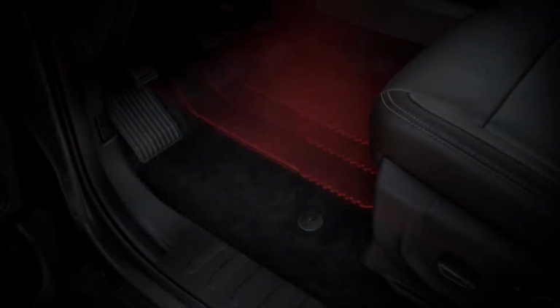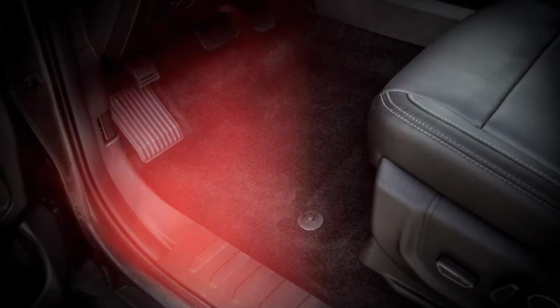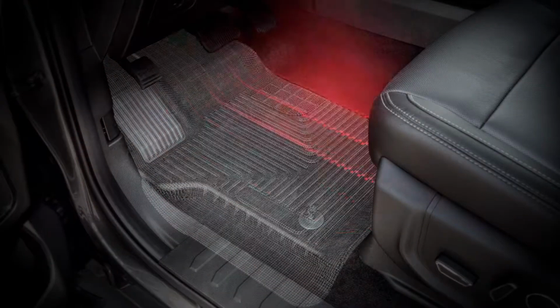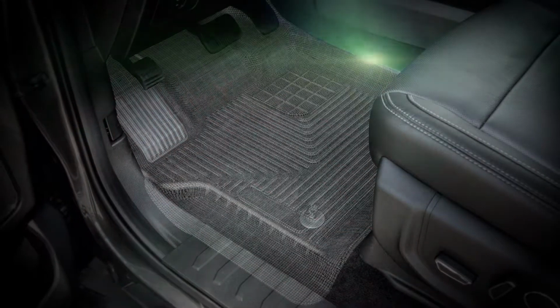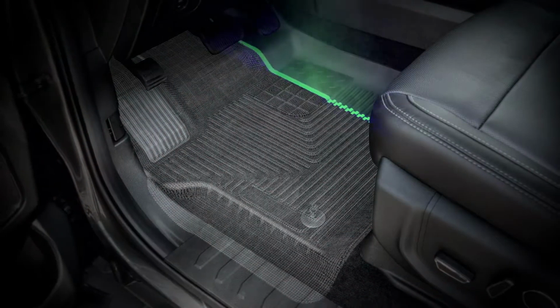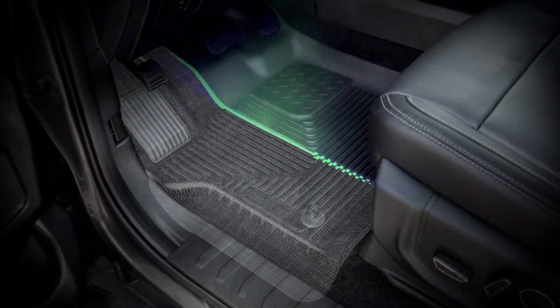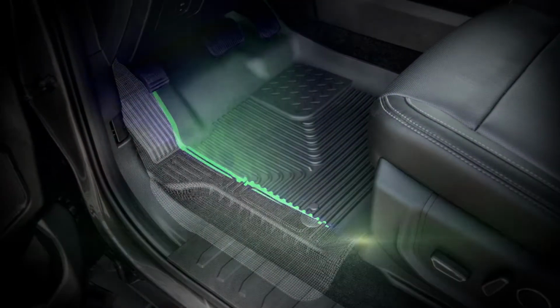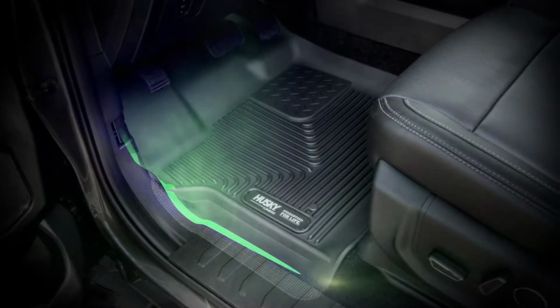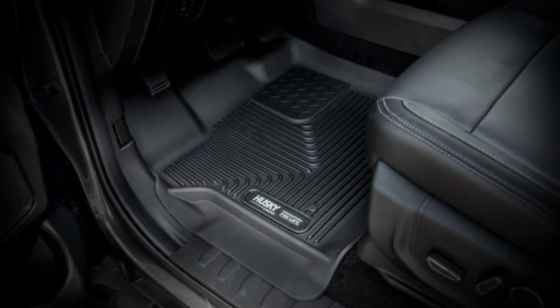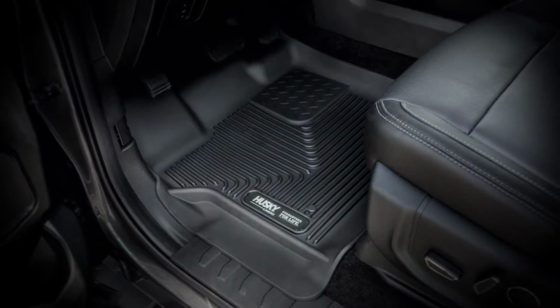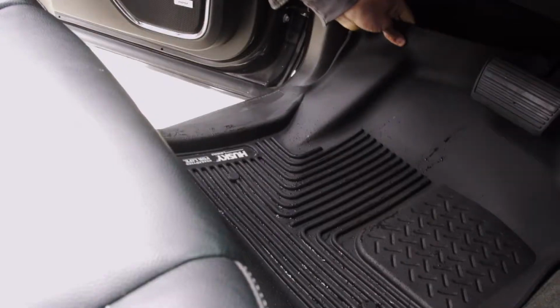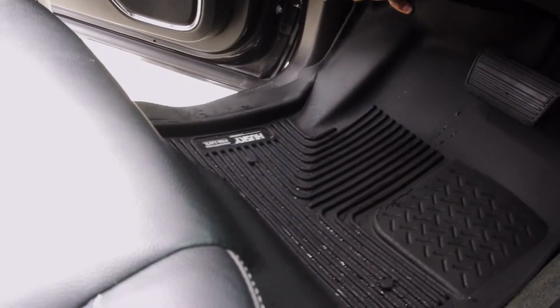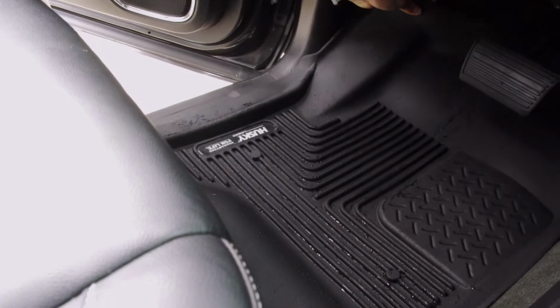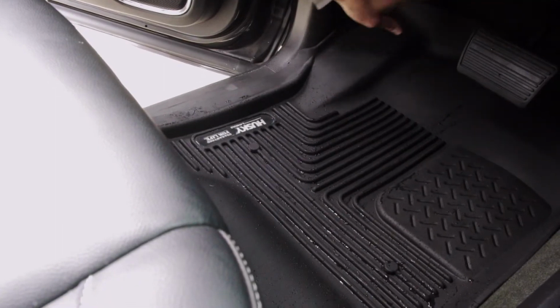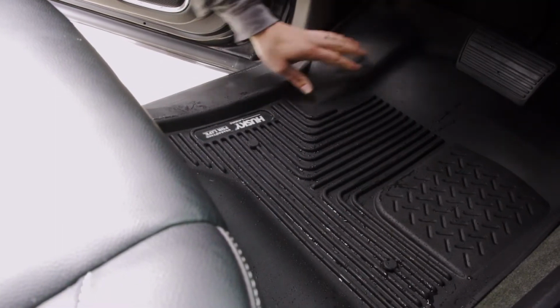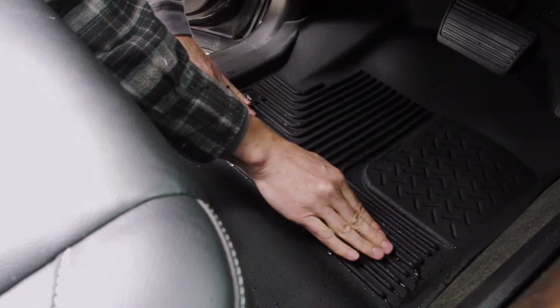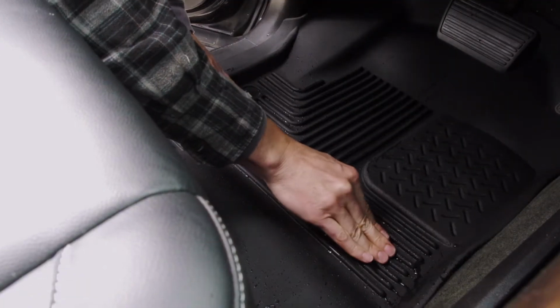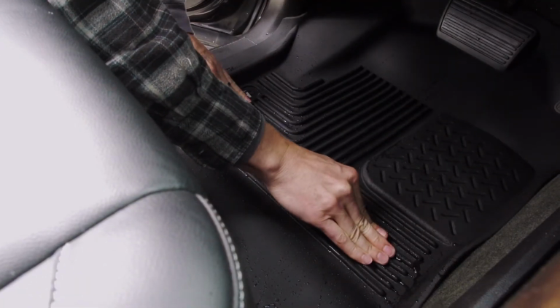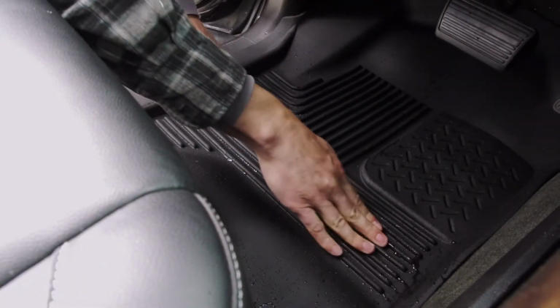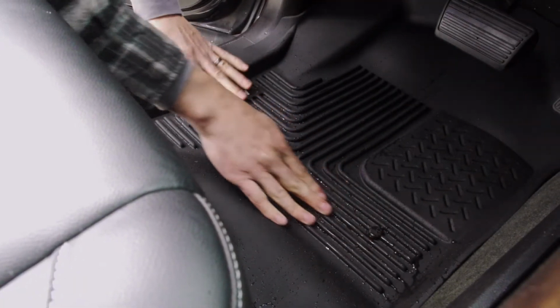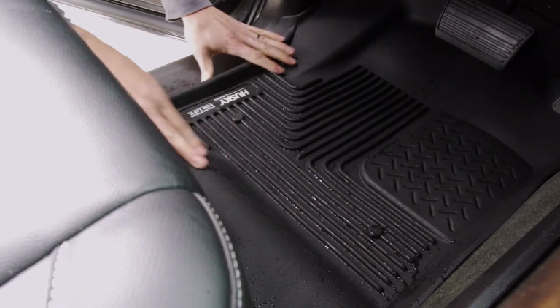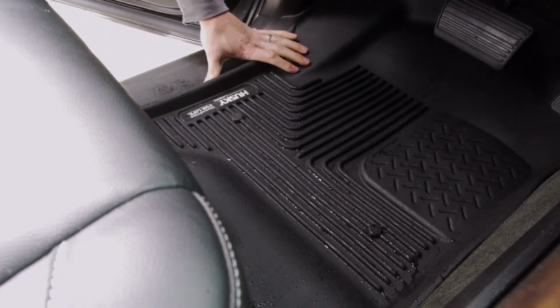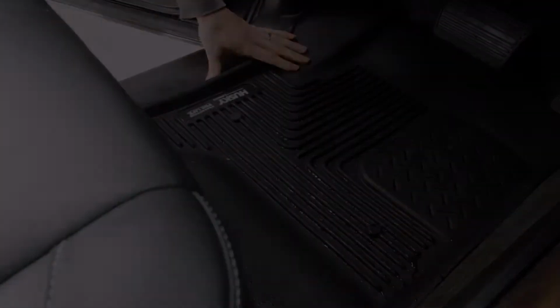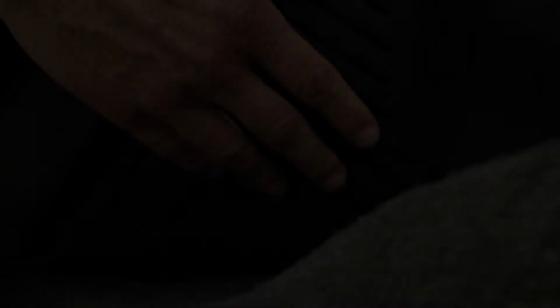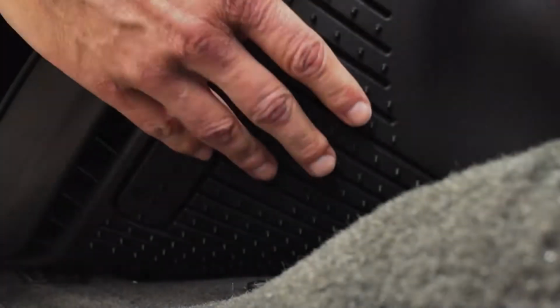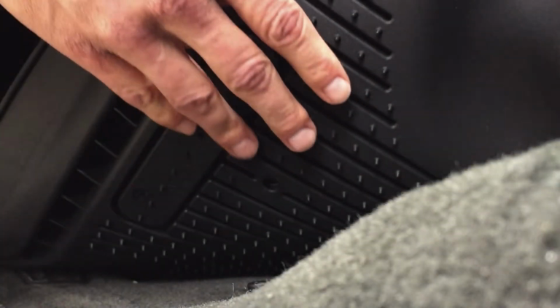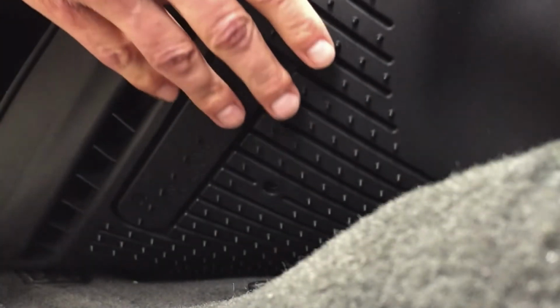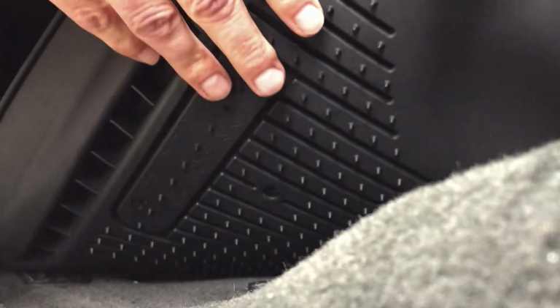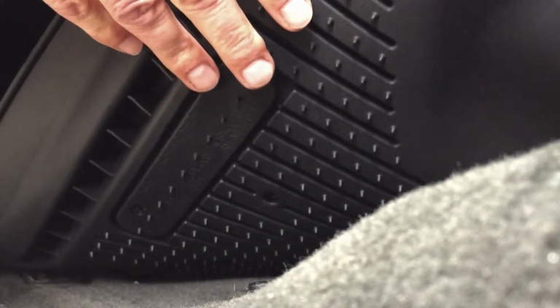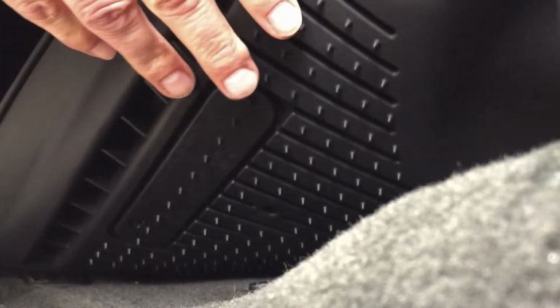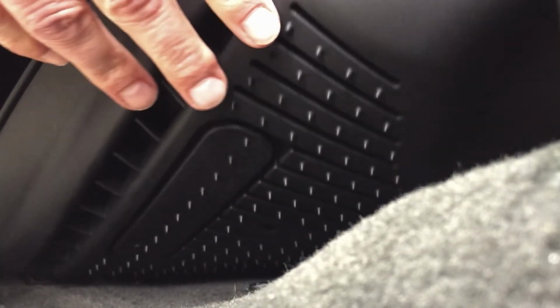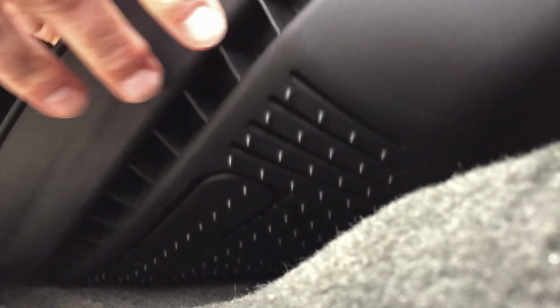We pioneered the use of precision measuring to perfectly fit them to your floorboard, making the Exact Contour extremely simple to install — it just sets right in place. And our stay put cleats help to prevent the liner from sliding around underfoot.